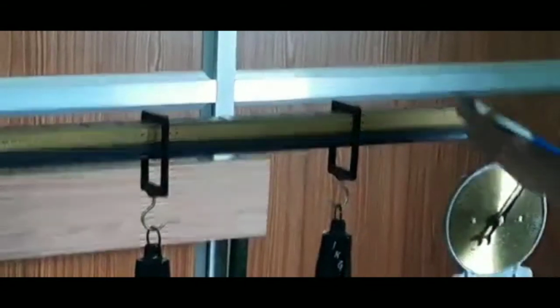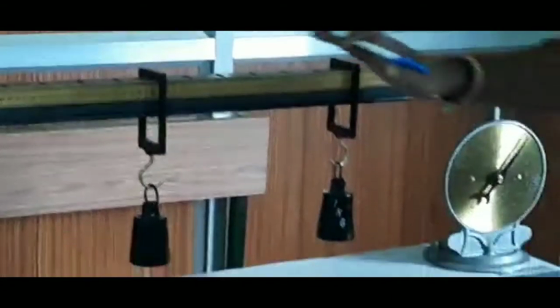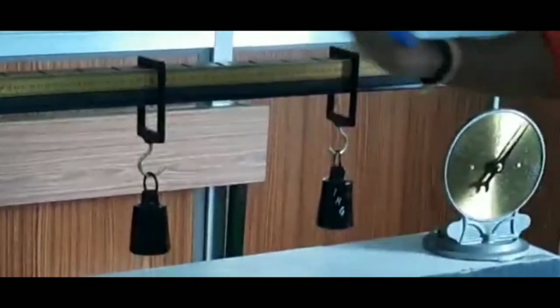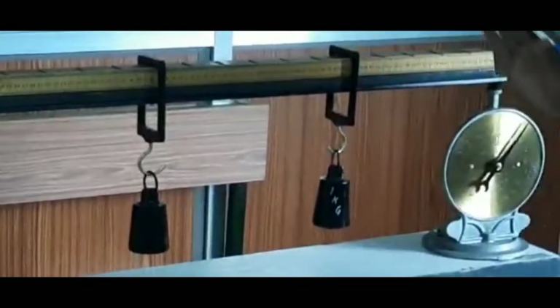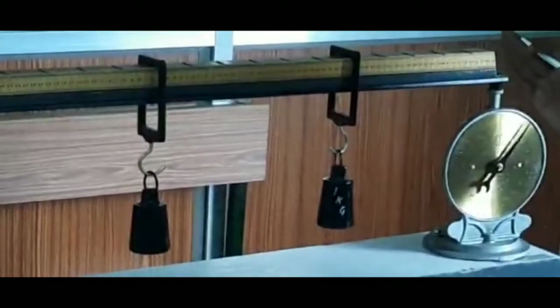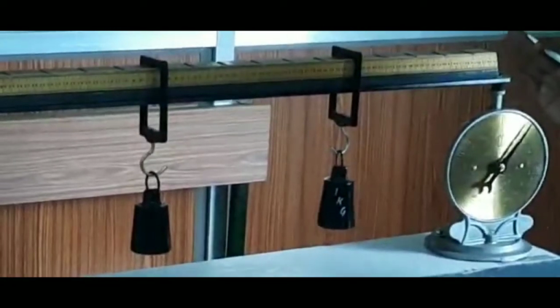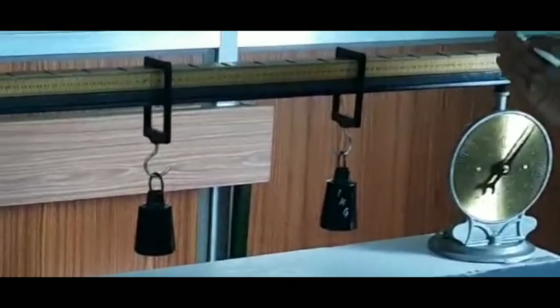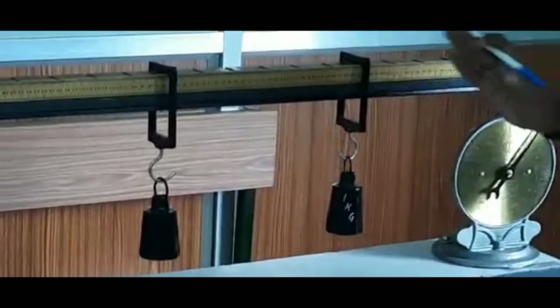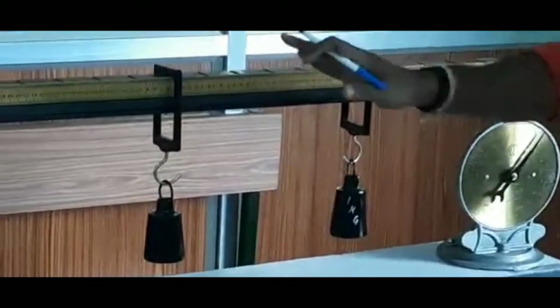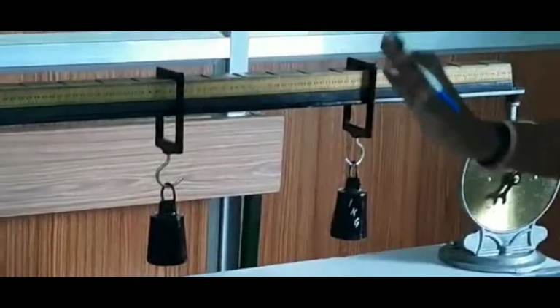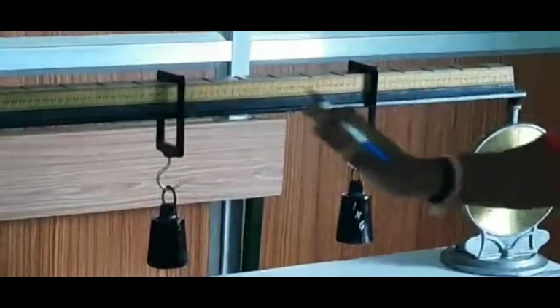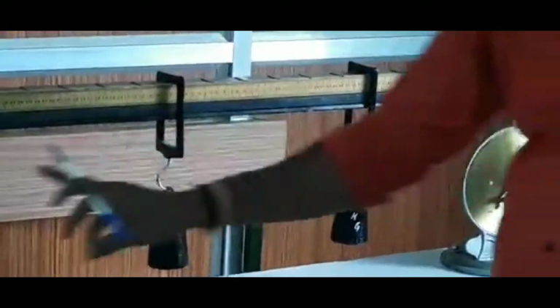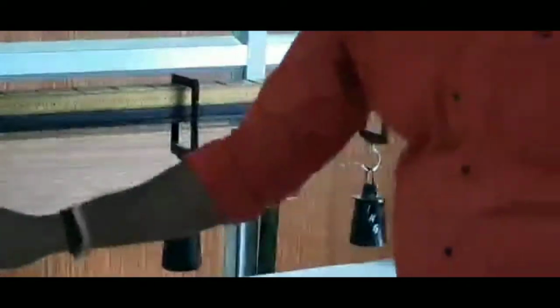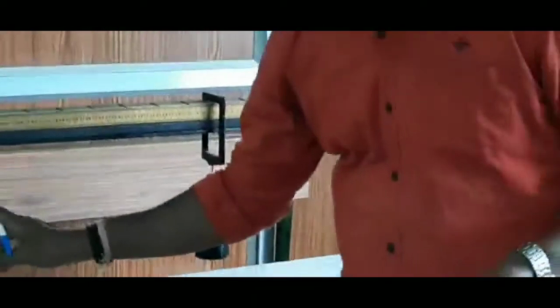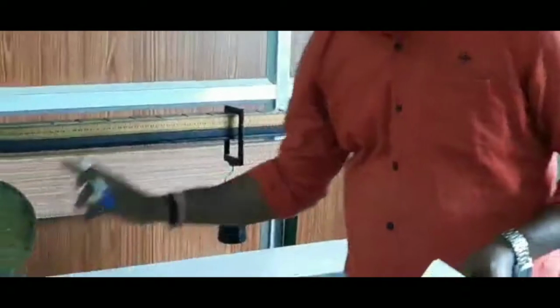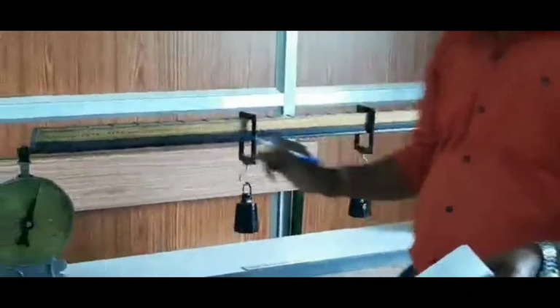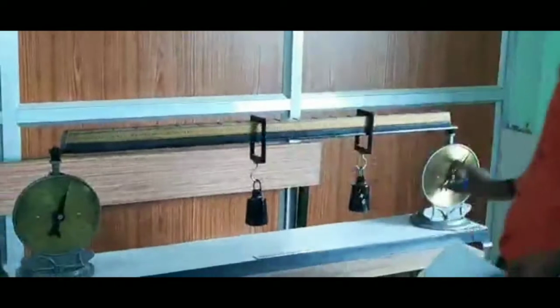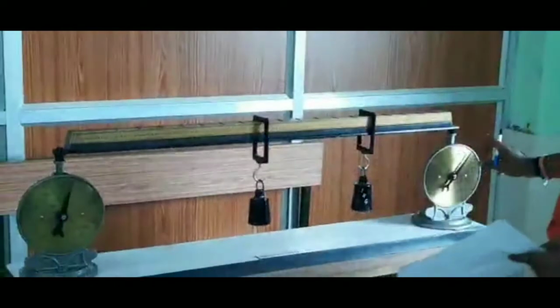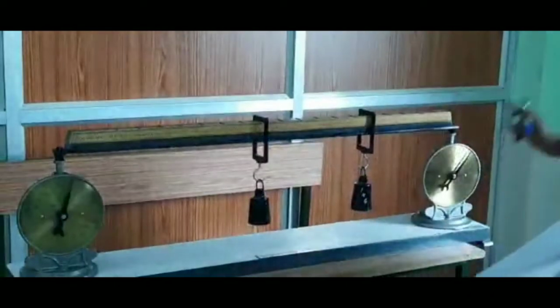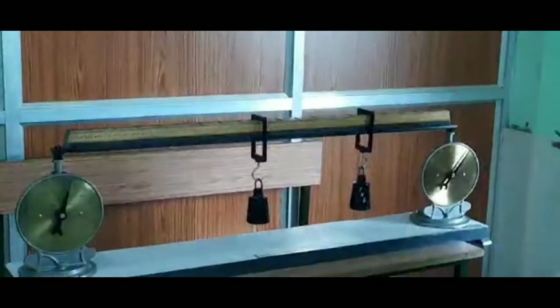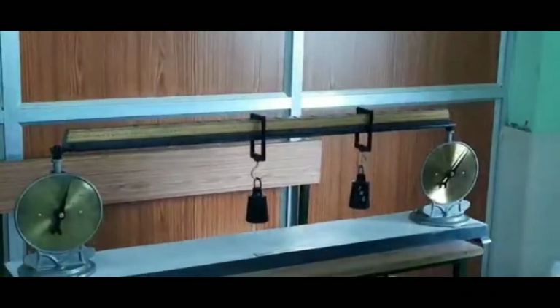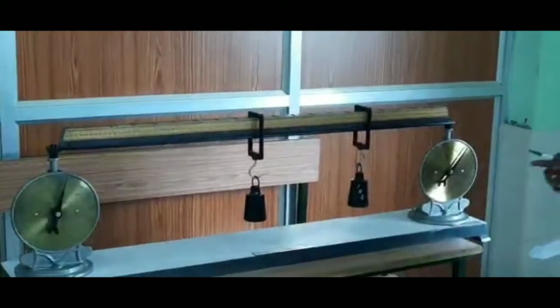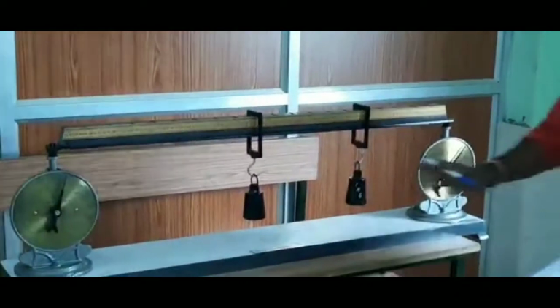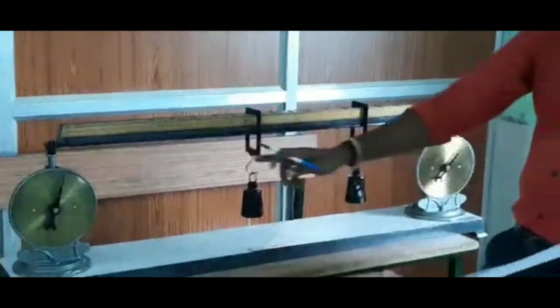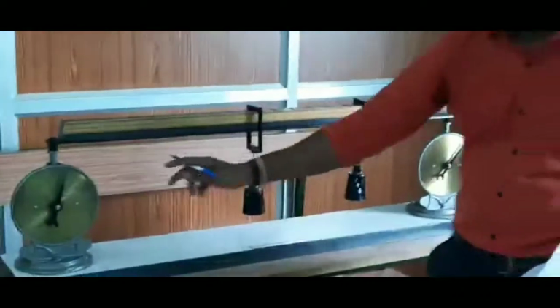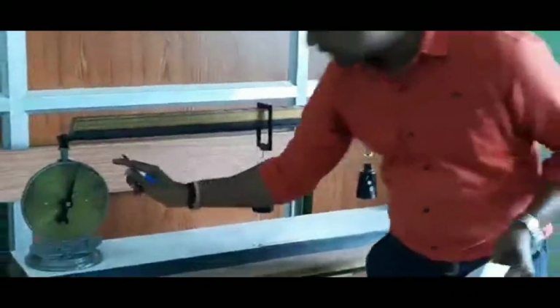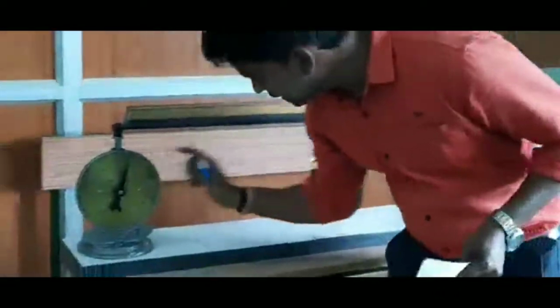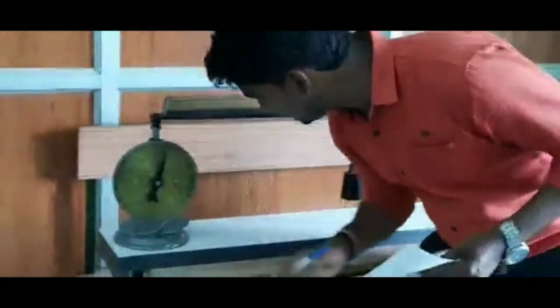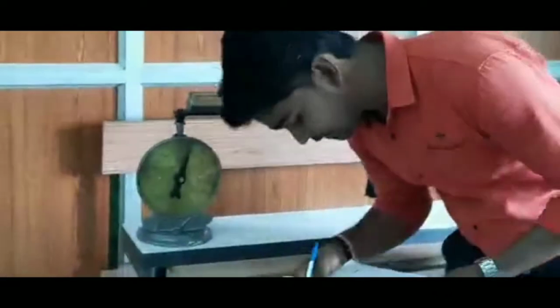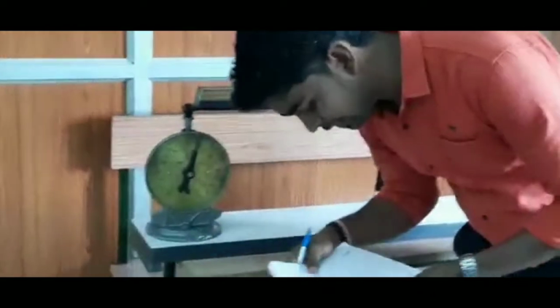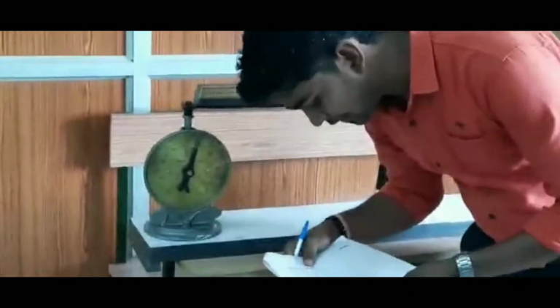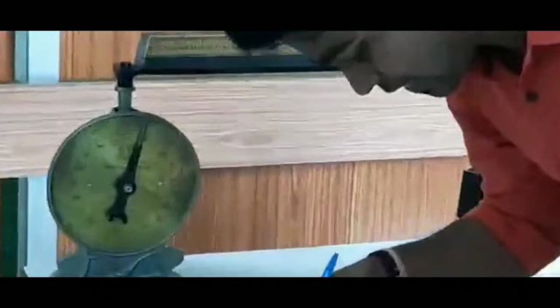The practical reaction is calculated. Reaction at A is calculated and reaction at B is calculated. So we have the practical reaction values recorded.